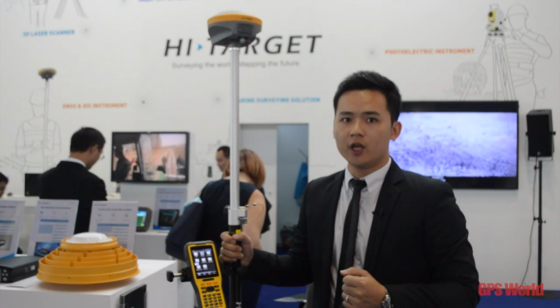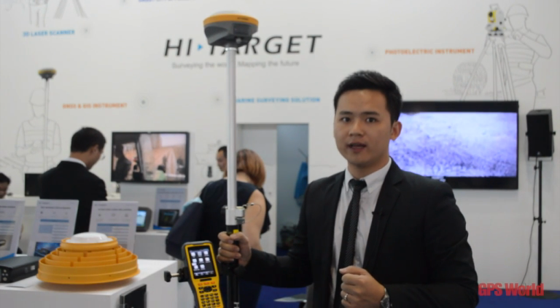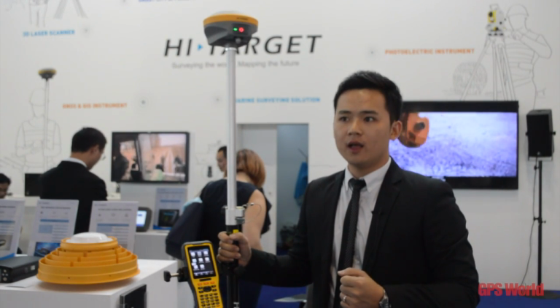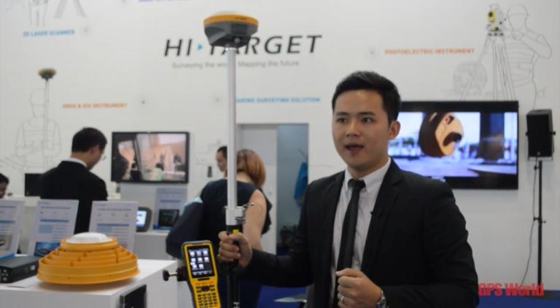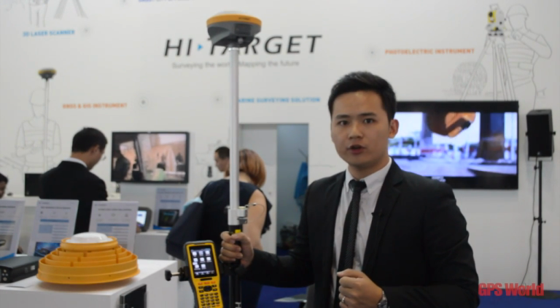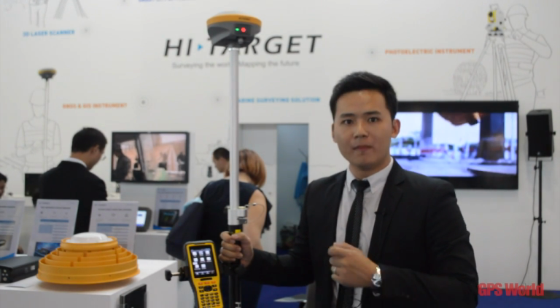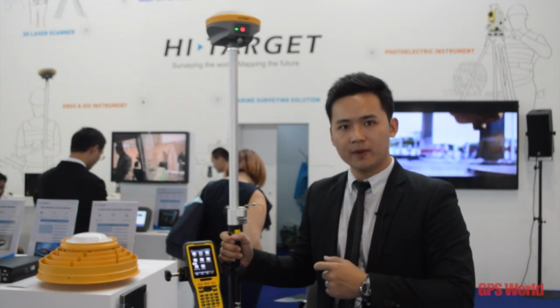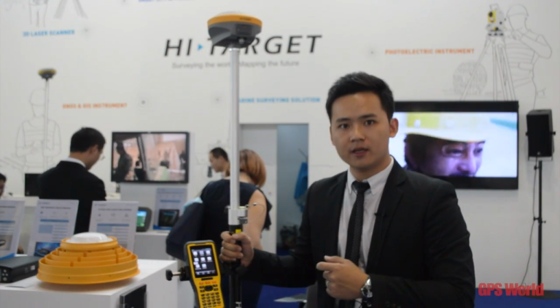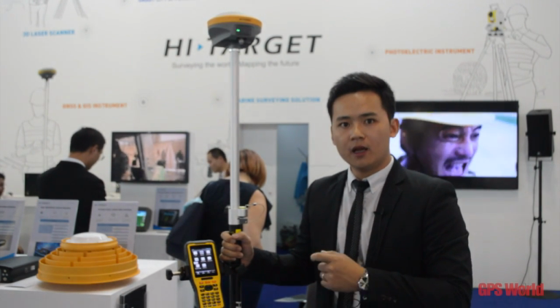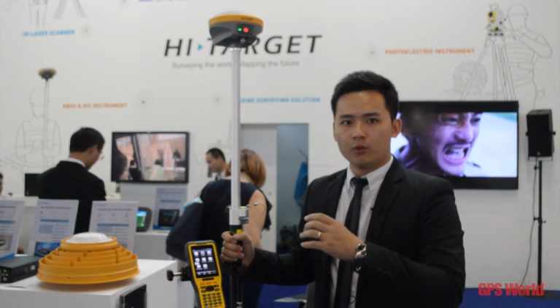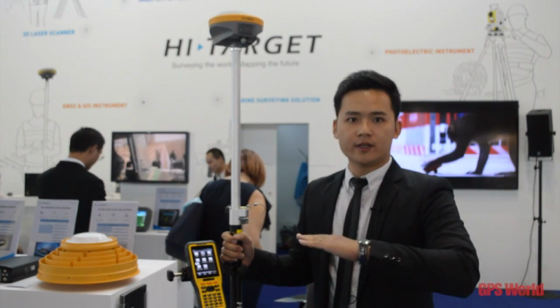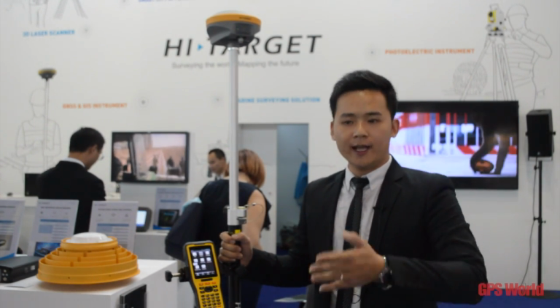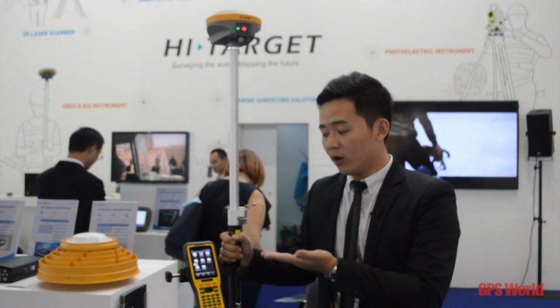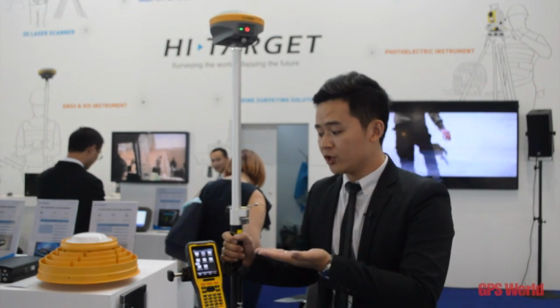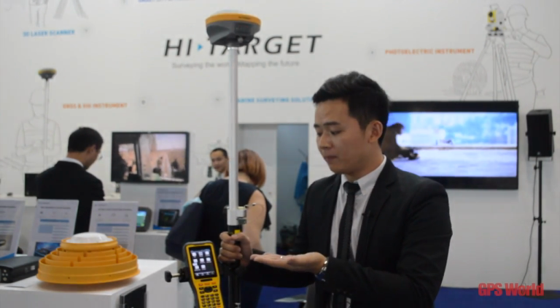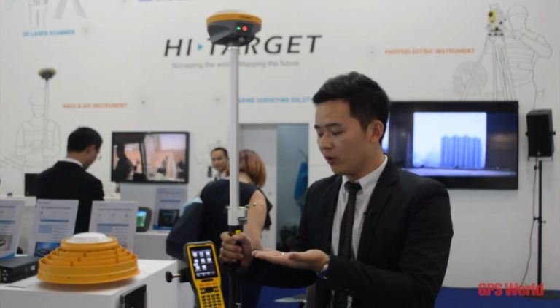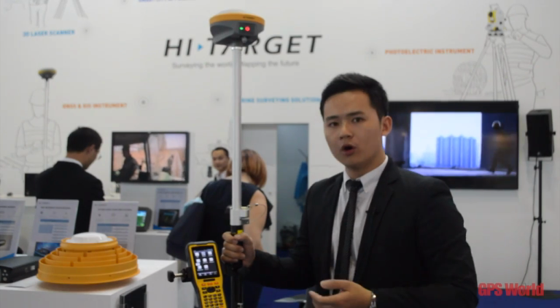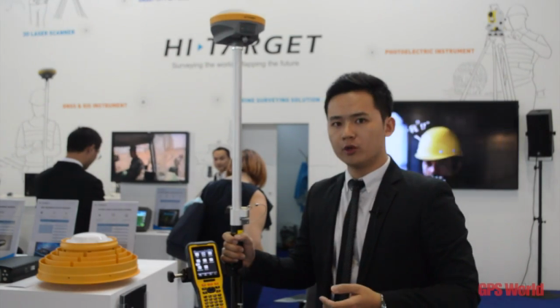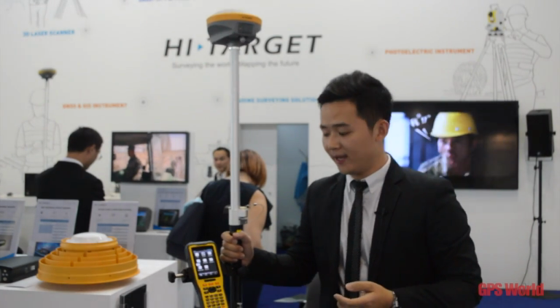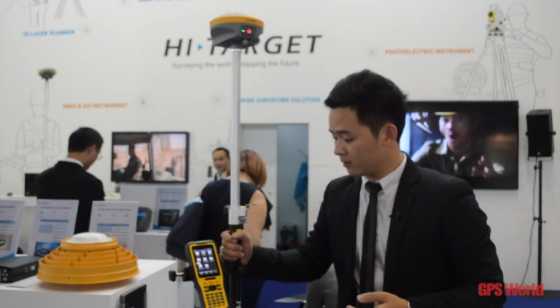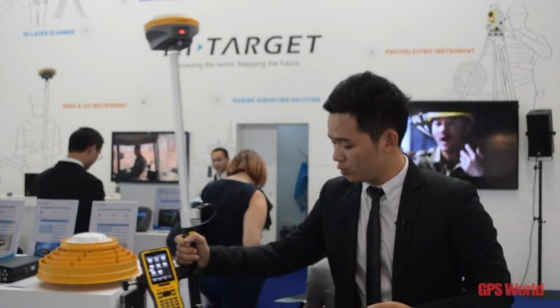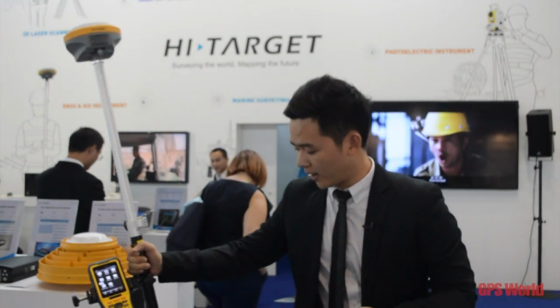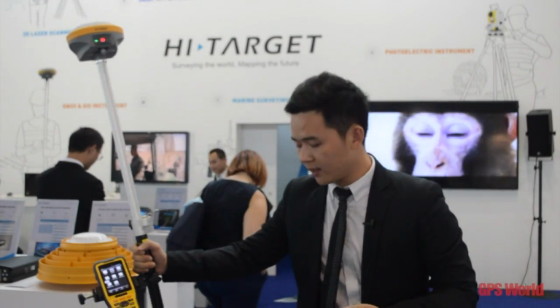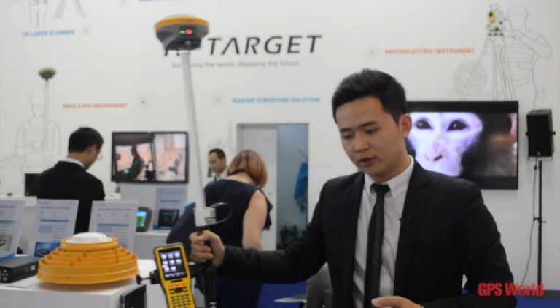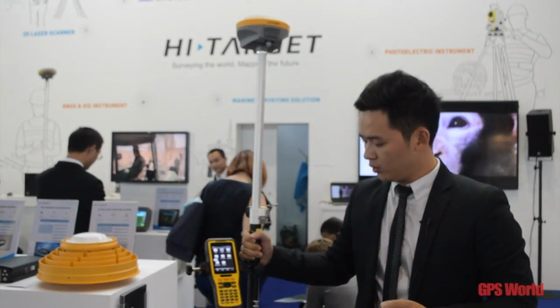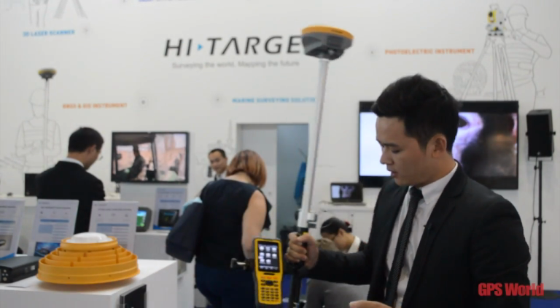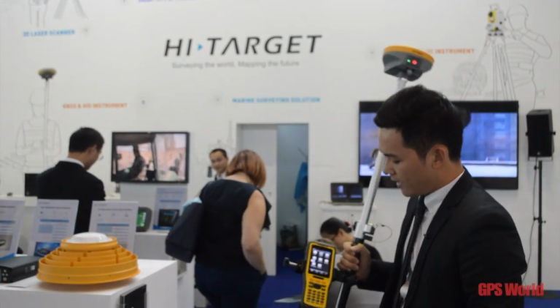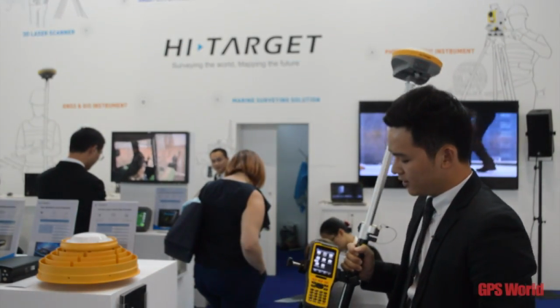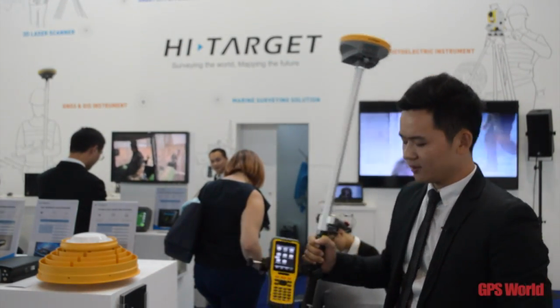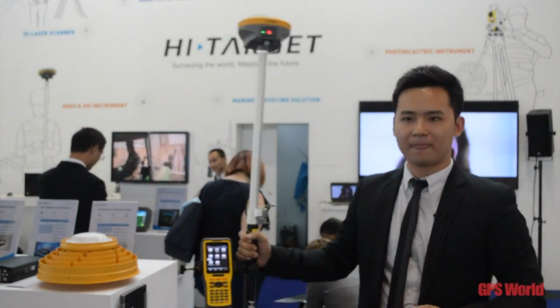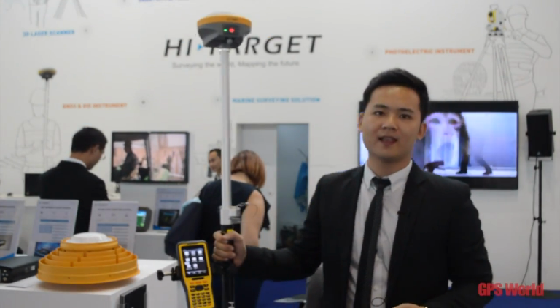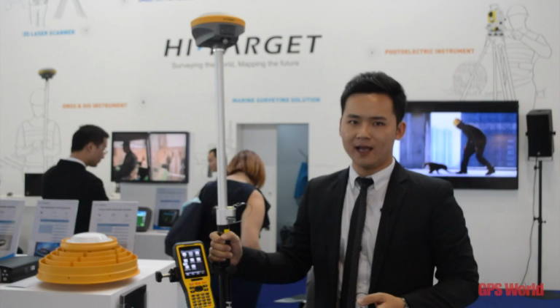You can take your measurement with the electronic bubble. Also, you can make a tilt swing — tilt like this.